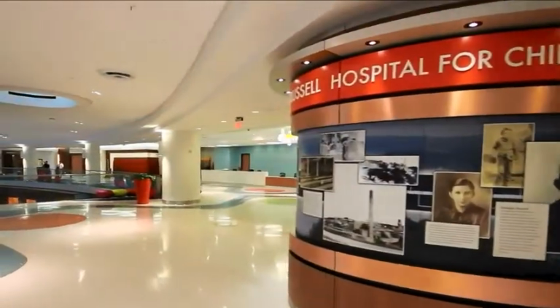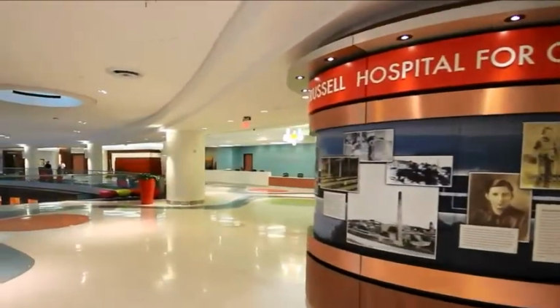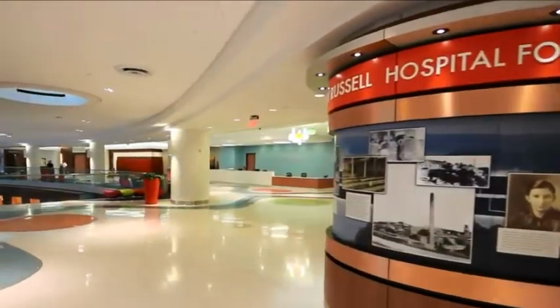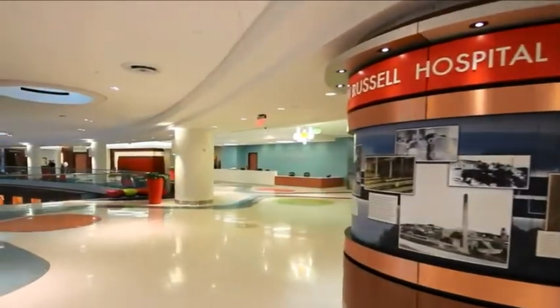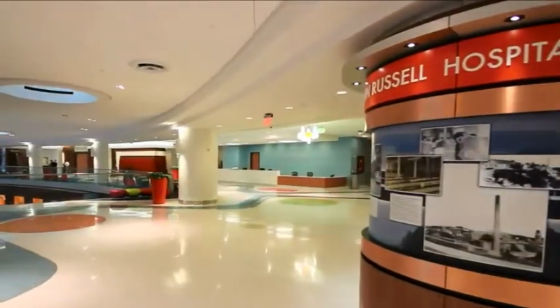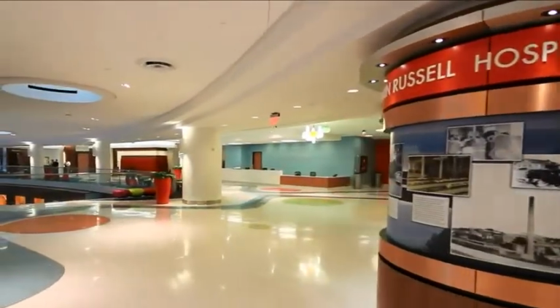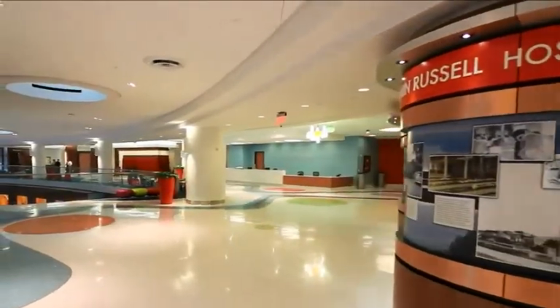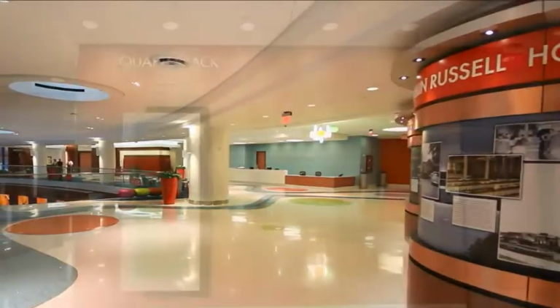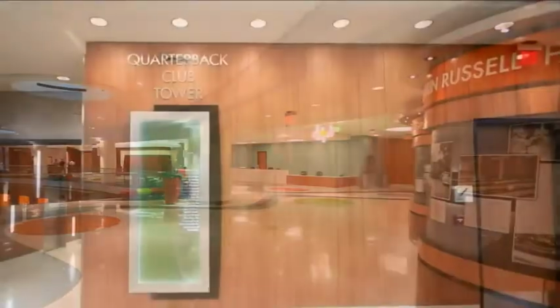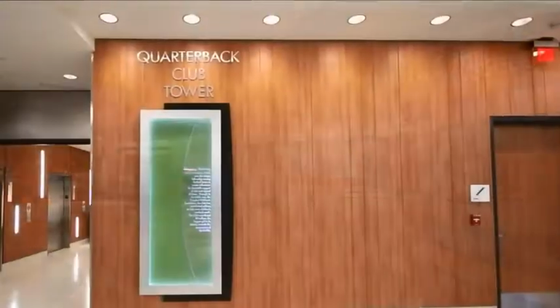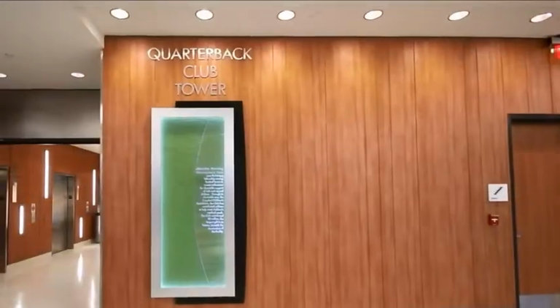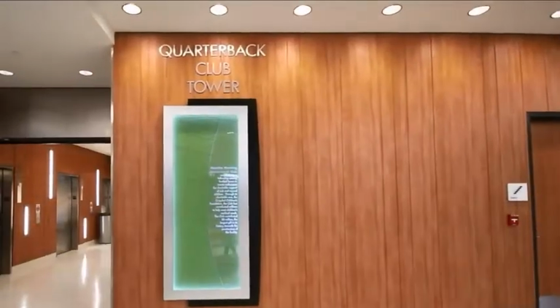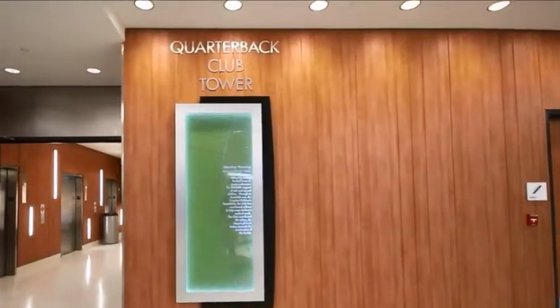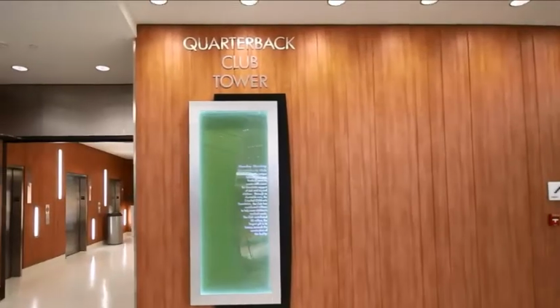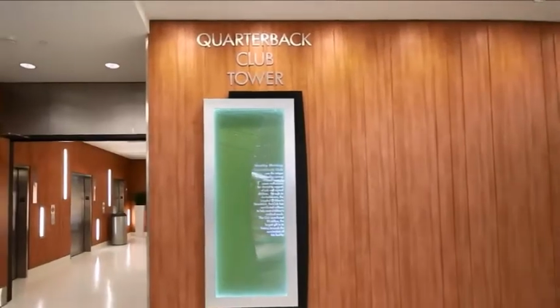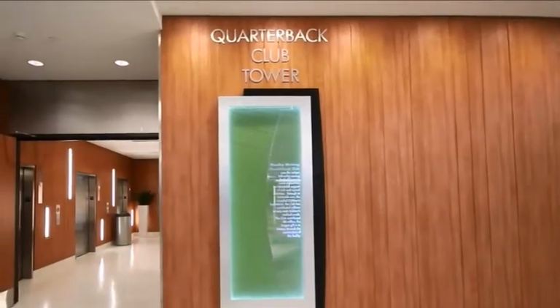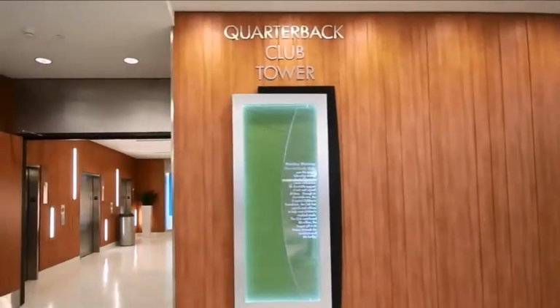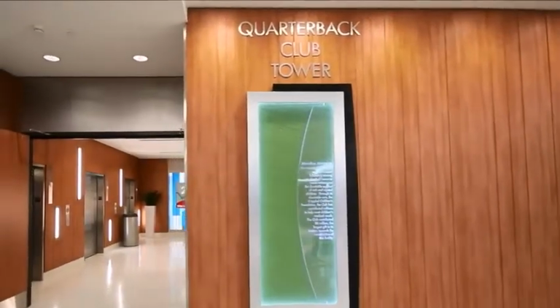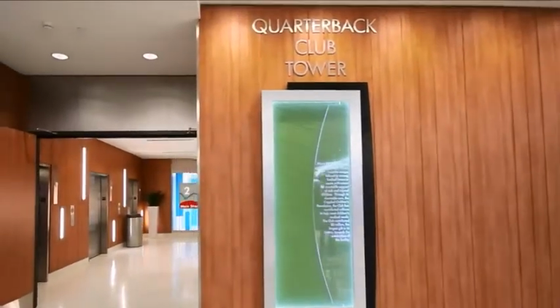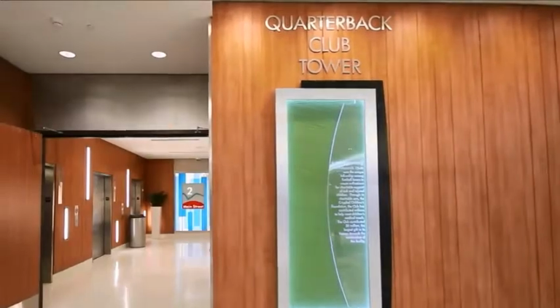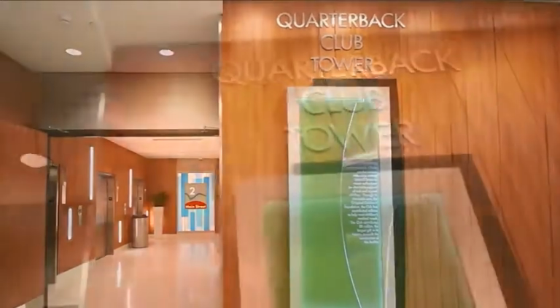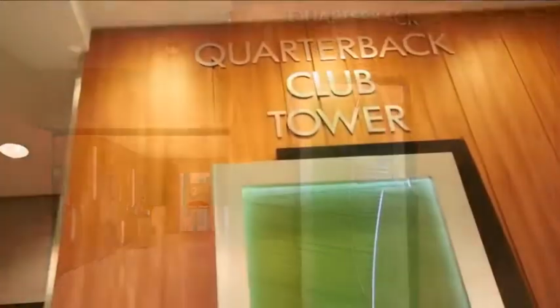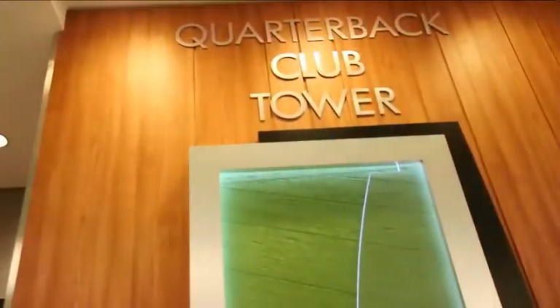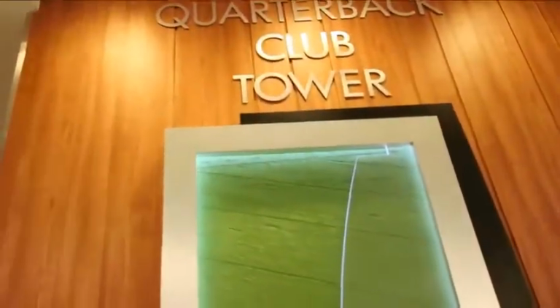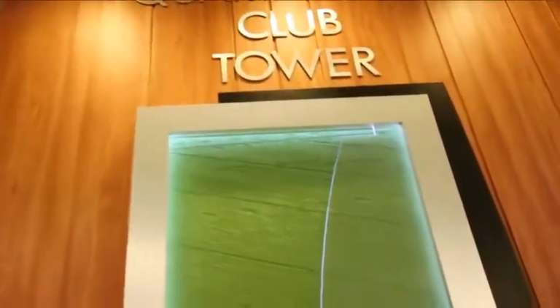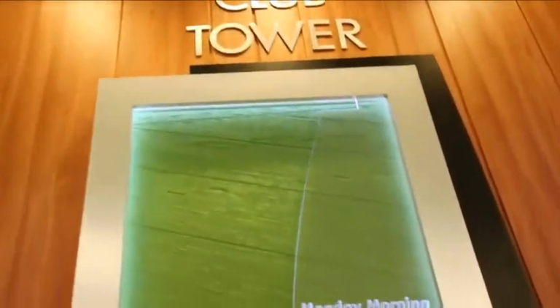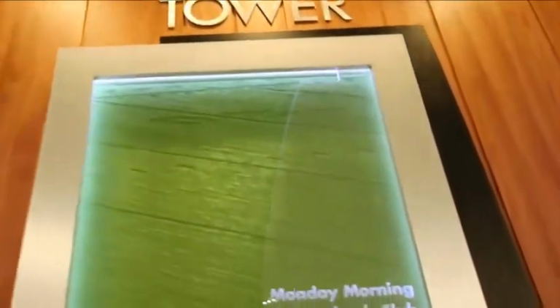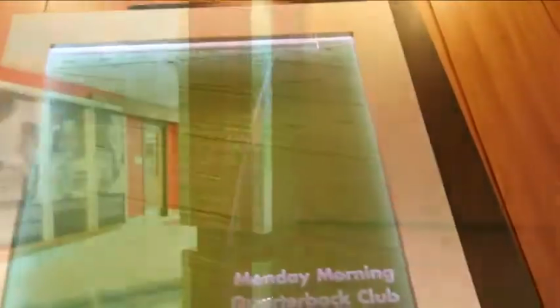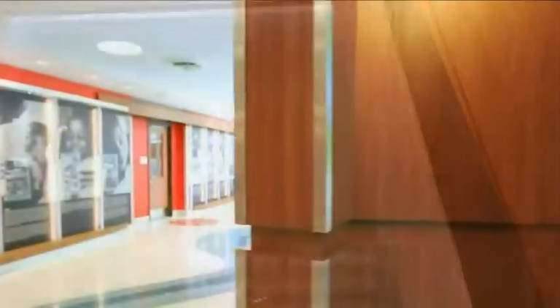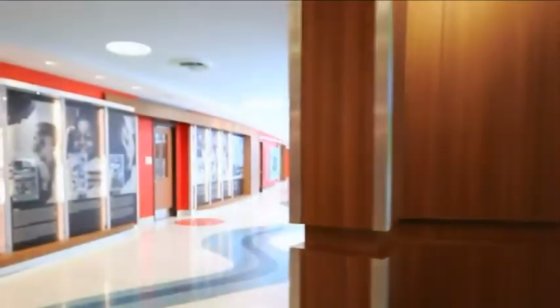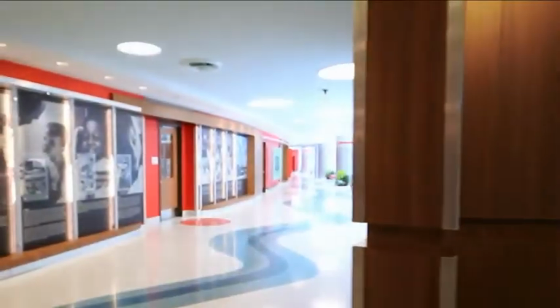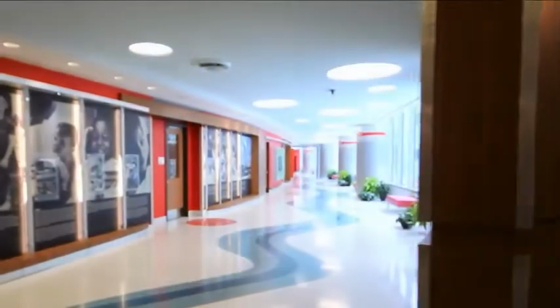Crossing the interior lobby into the elevator corridor, you'll access other areas of the hospital where Method One worked in a collaborative effort on many different projects with the architect, contractors, and the hospital to help execute the final product.